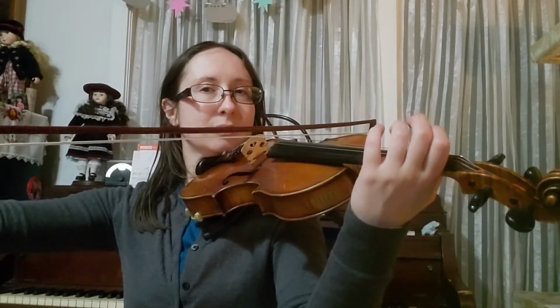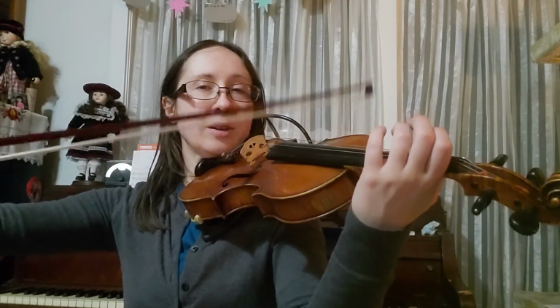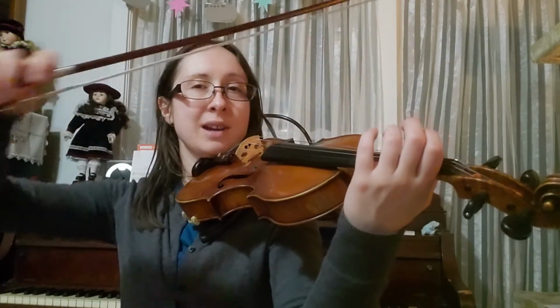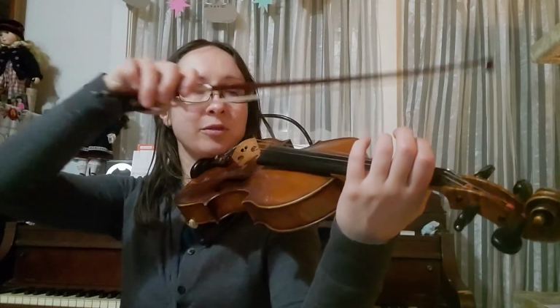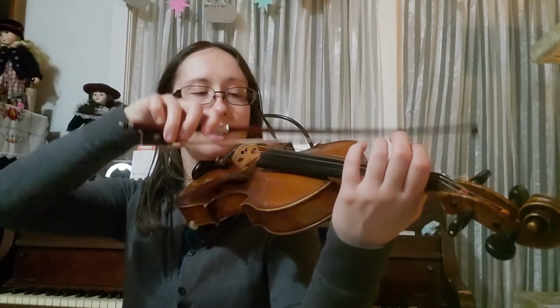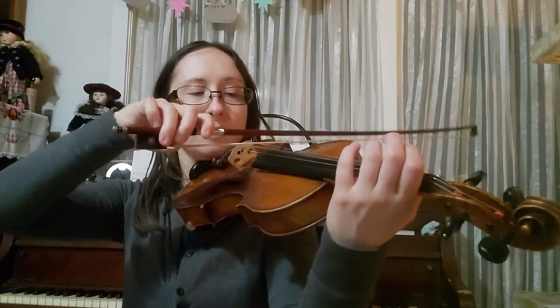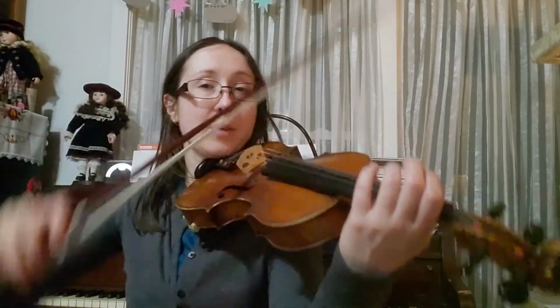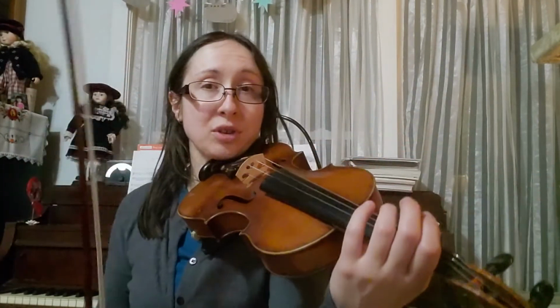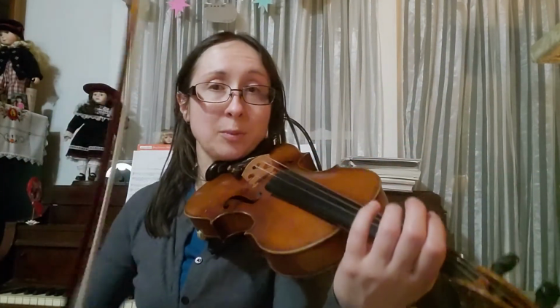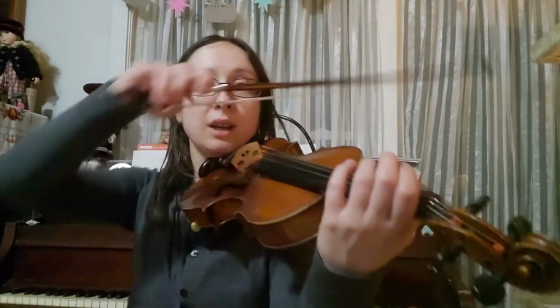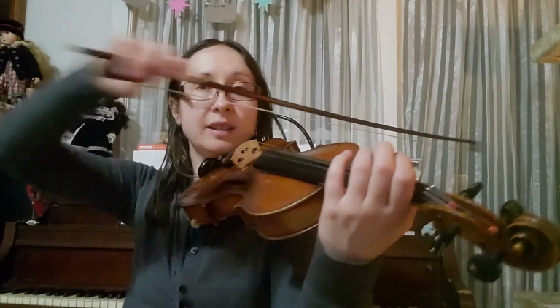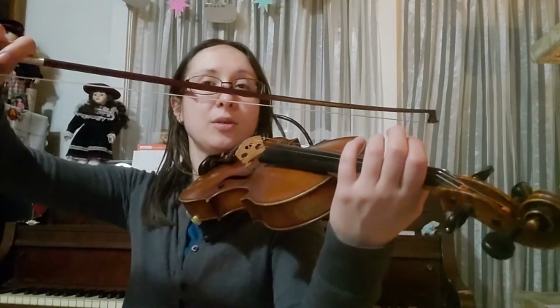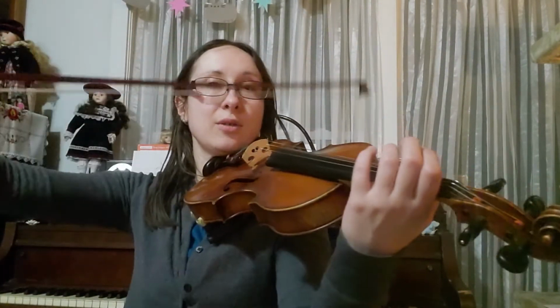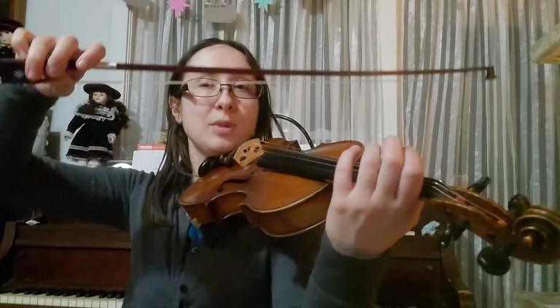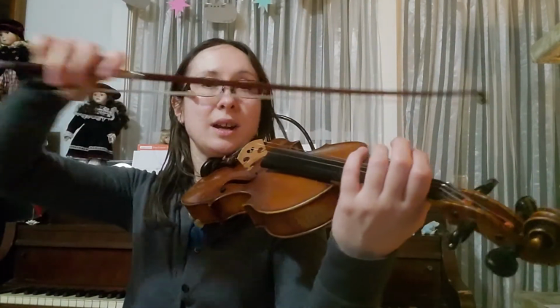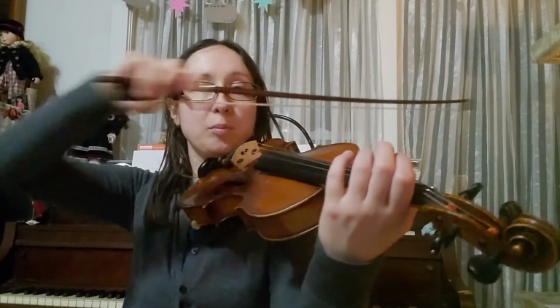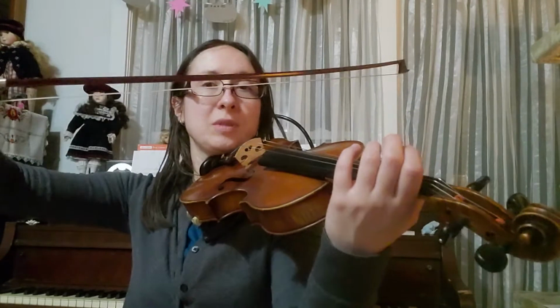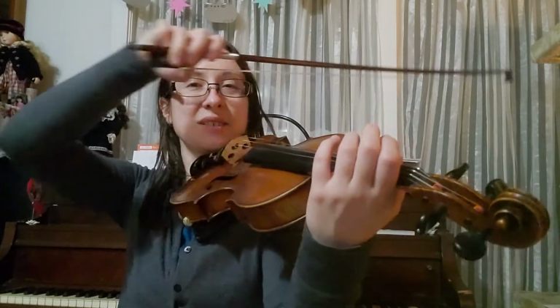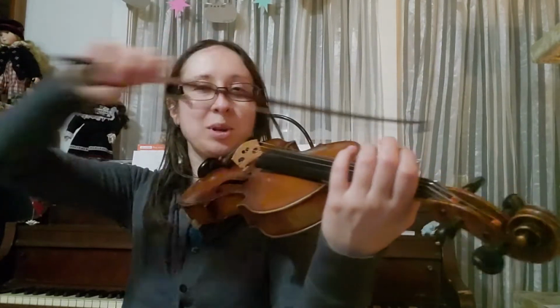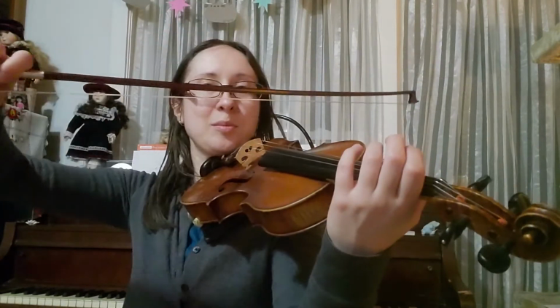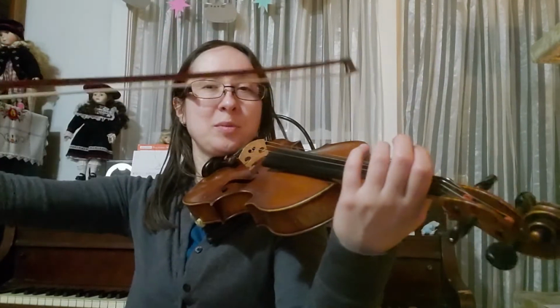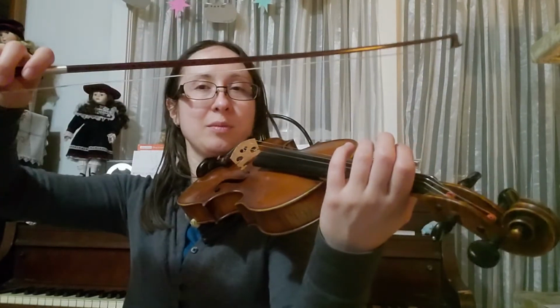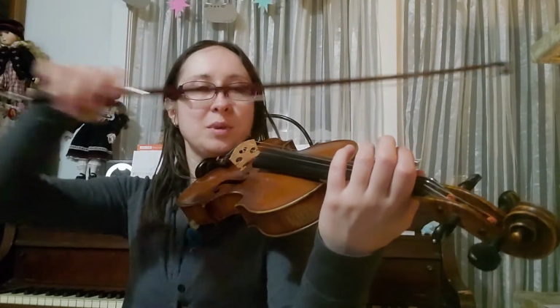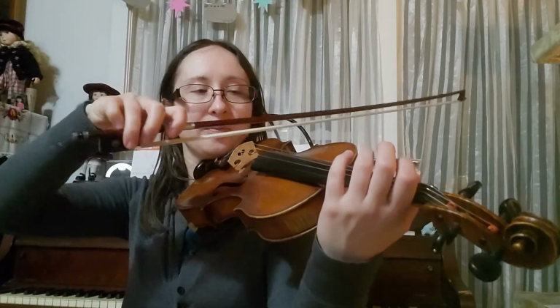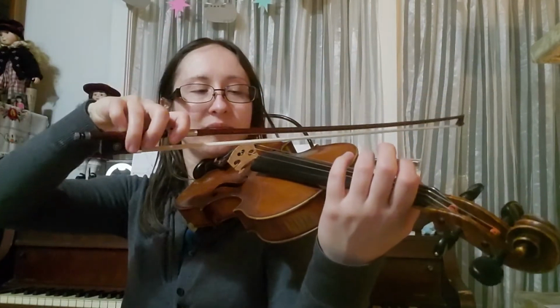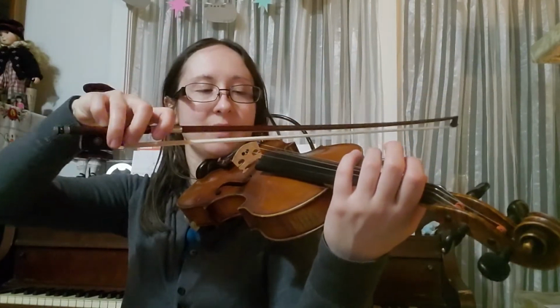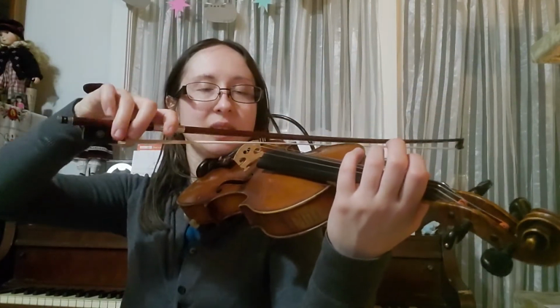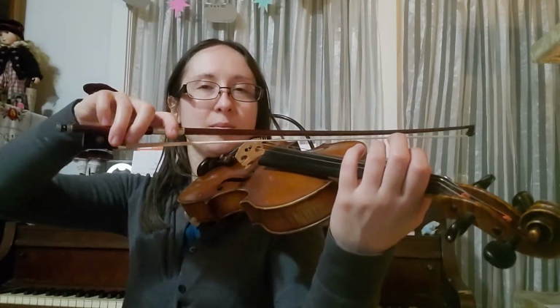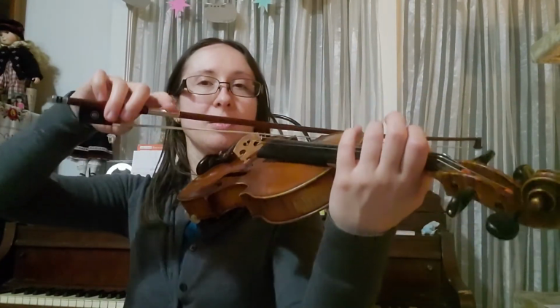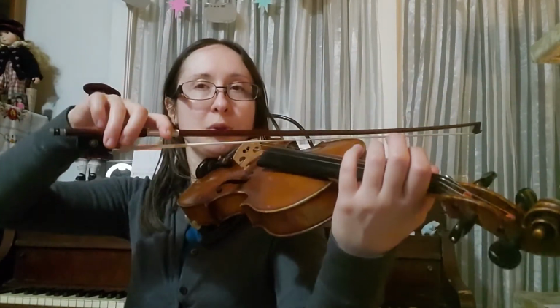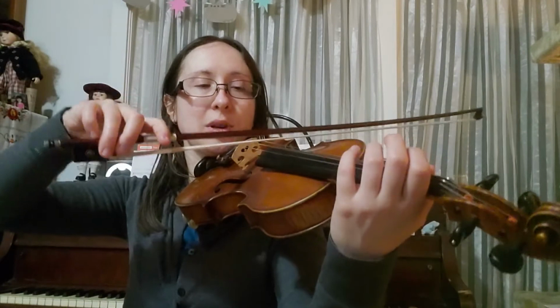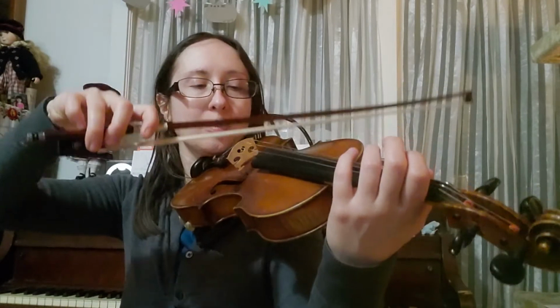All right, now we're gonna reset and we're gonna try purple: down, down, up, up. So purple, purple, purple, purple, purple.